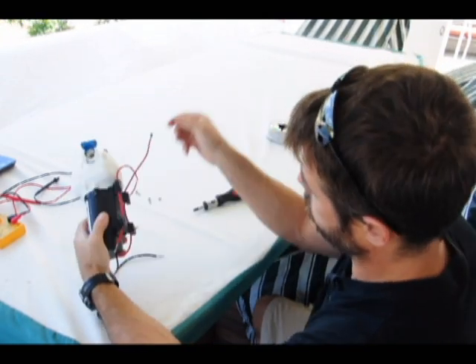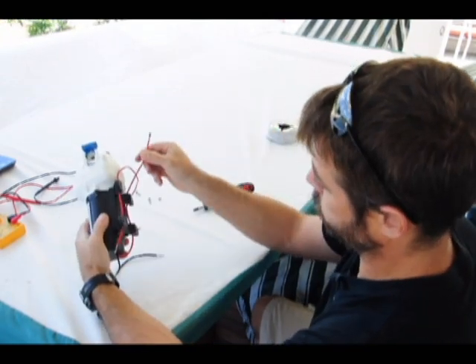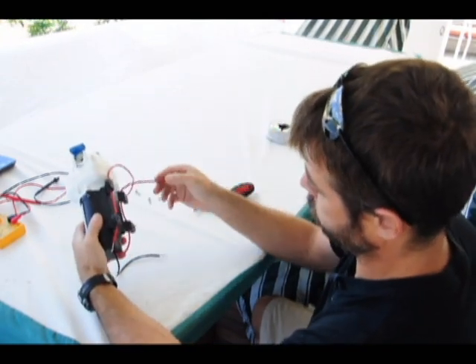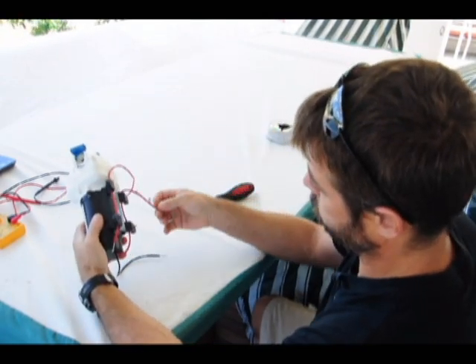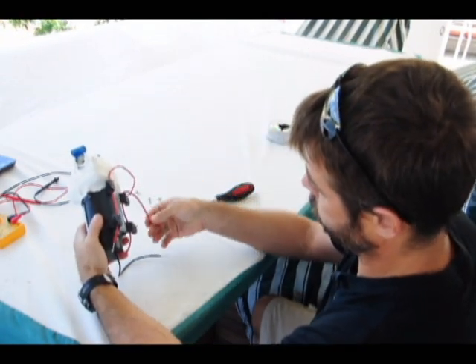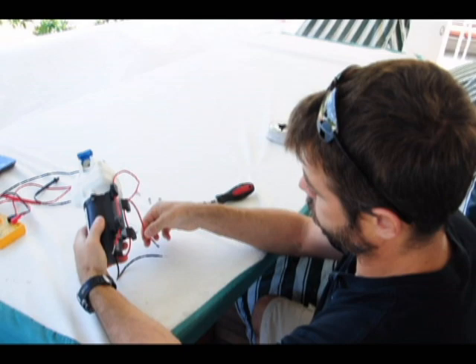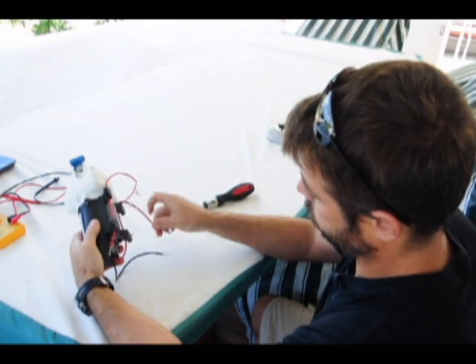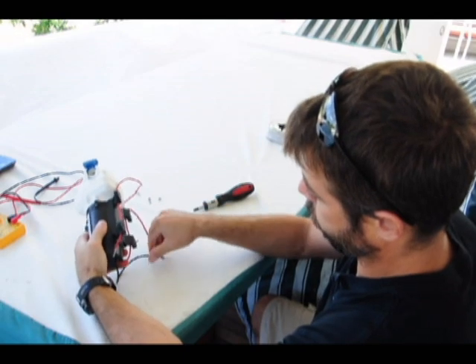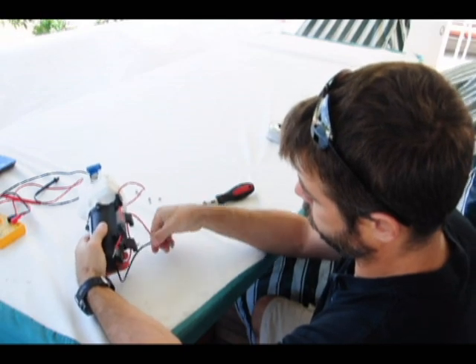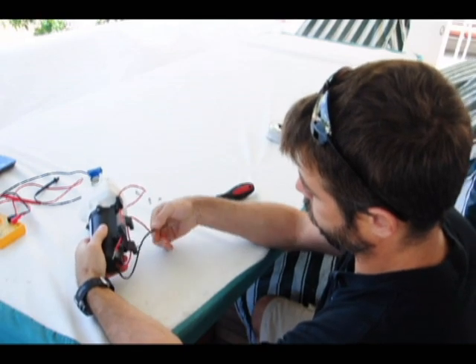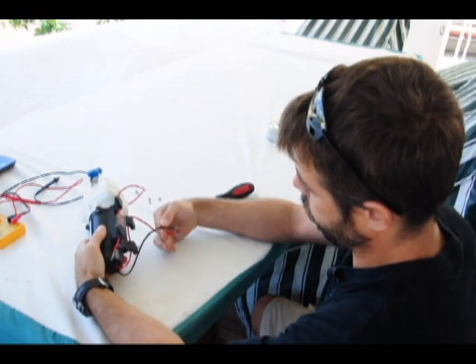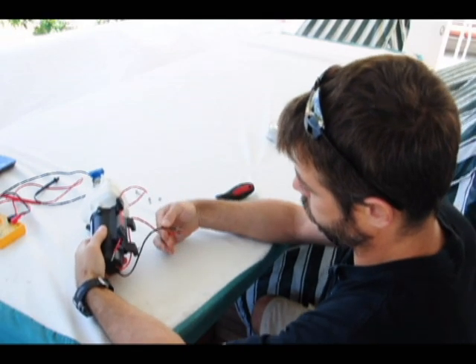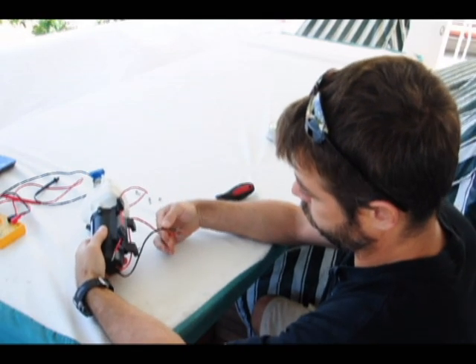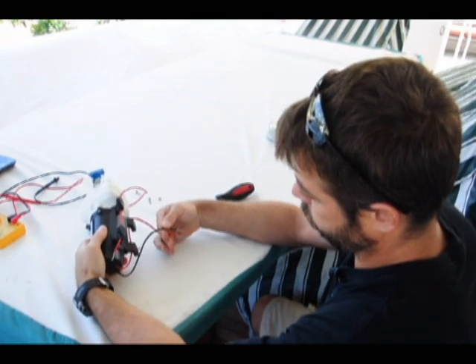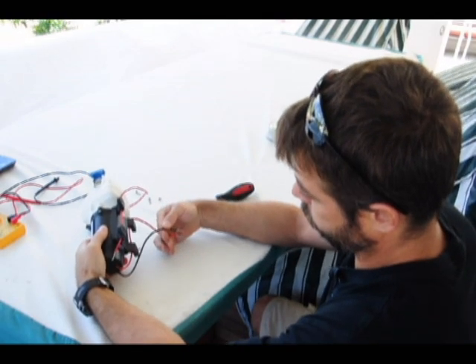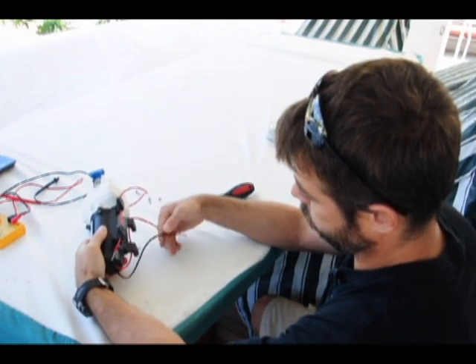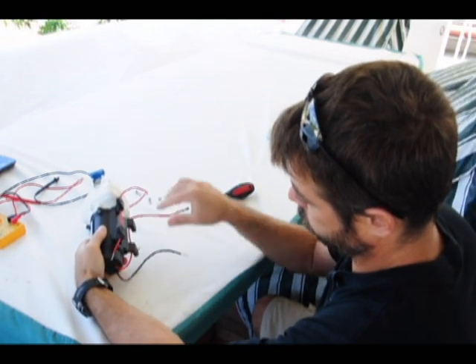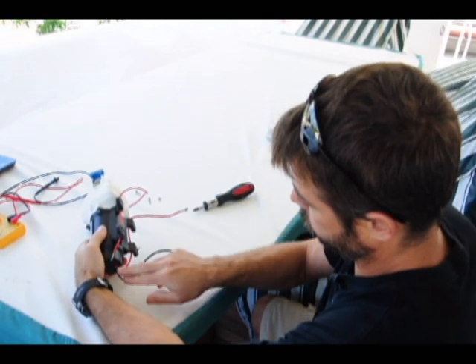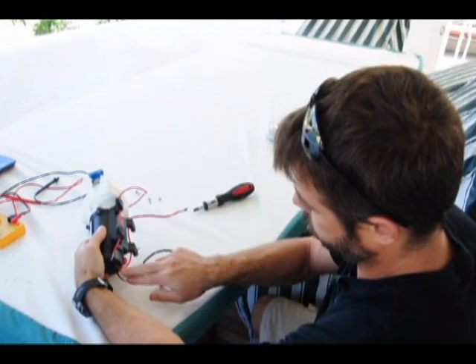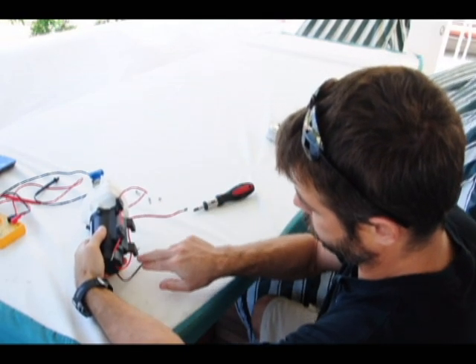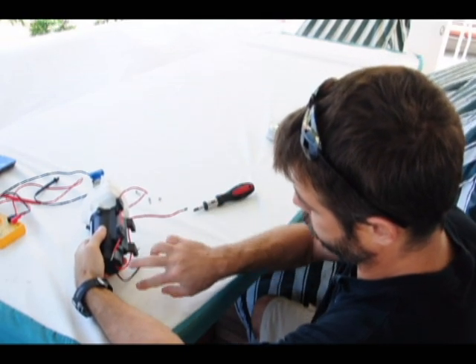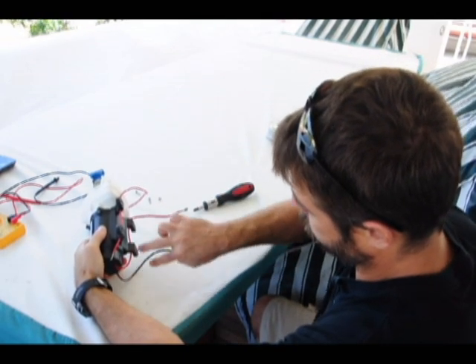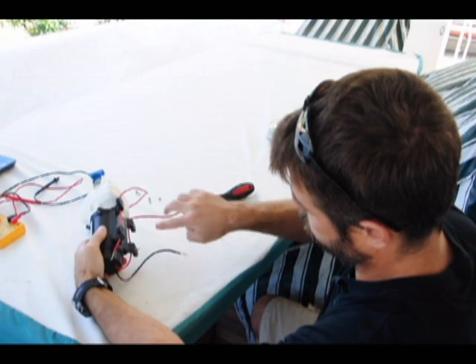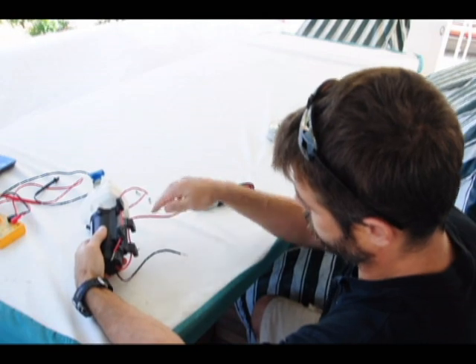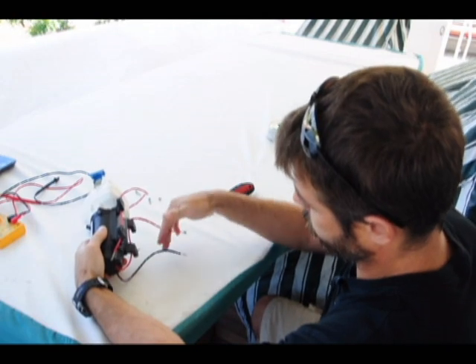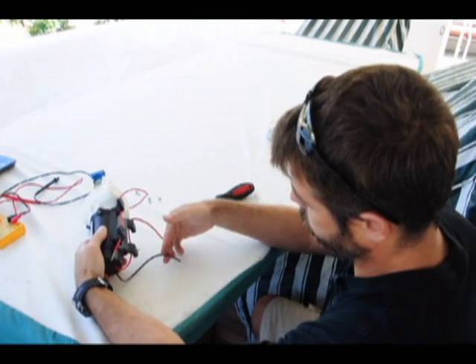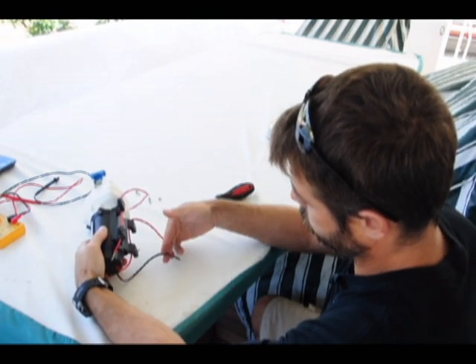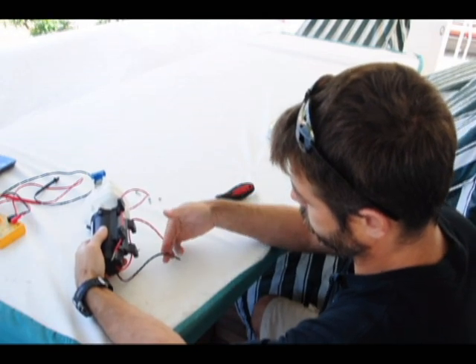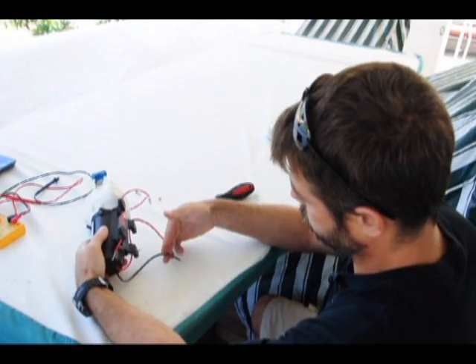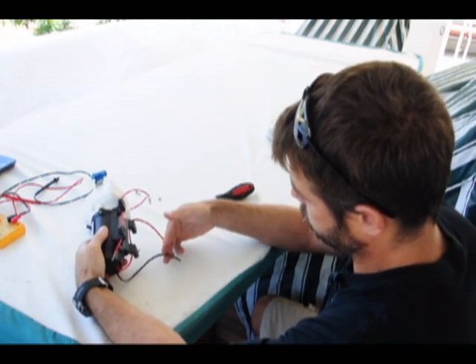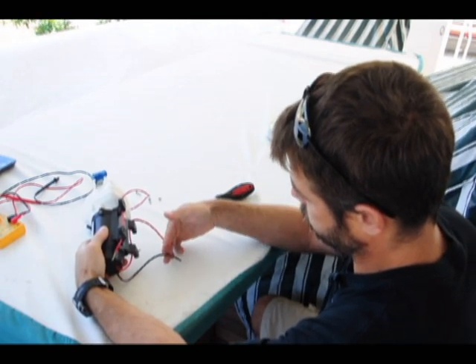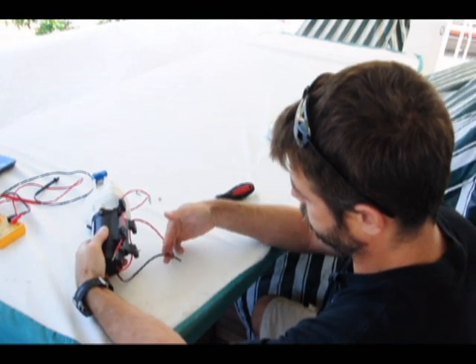With the switch out of the picture, I have these two leads — positive and negative — going directly to the motor. I can apply some power to that and make sure the motor is running. But before I do that, let me test the pressure switch.